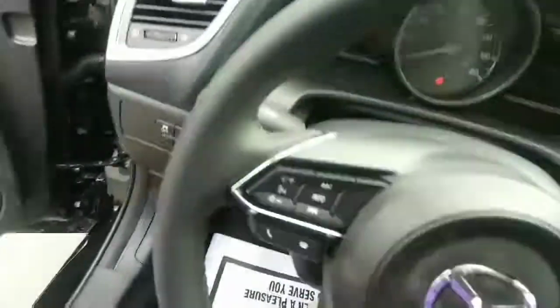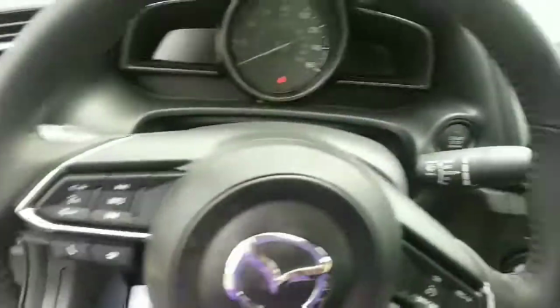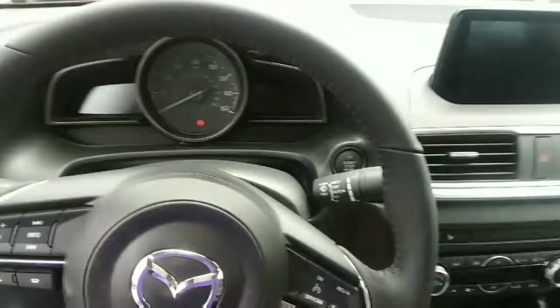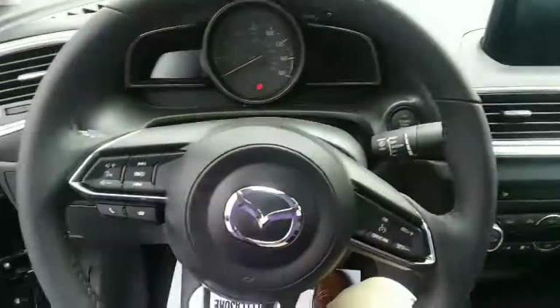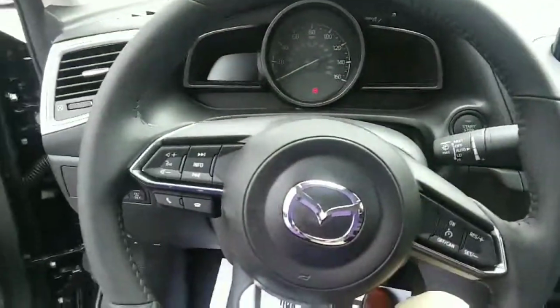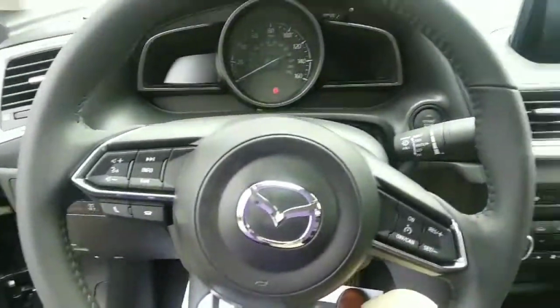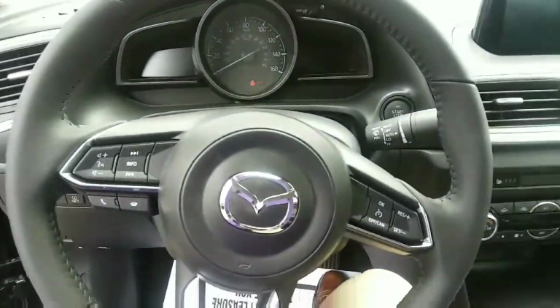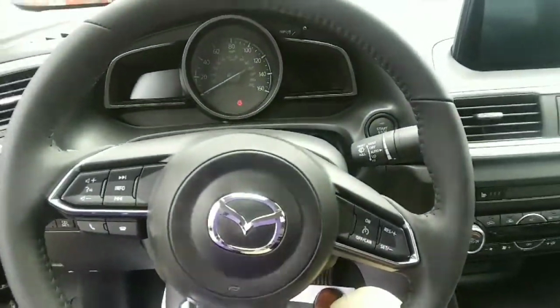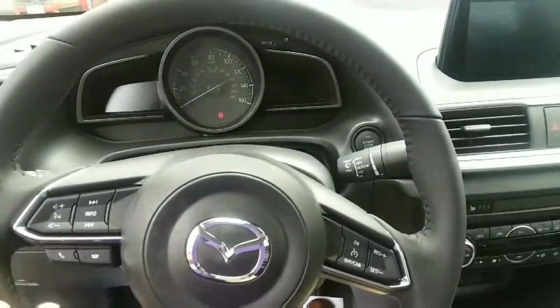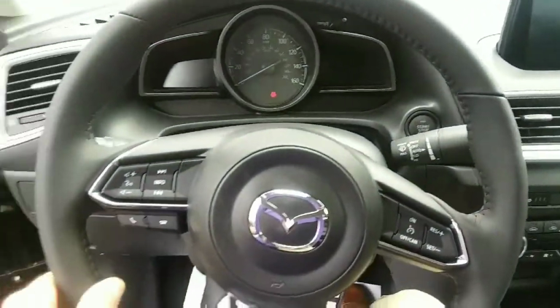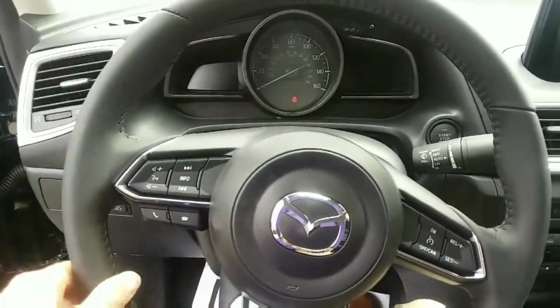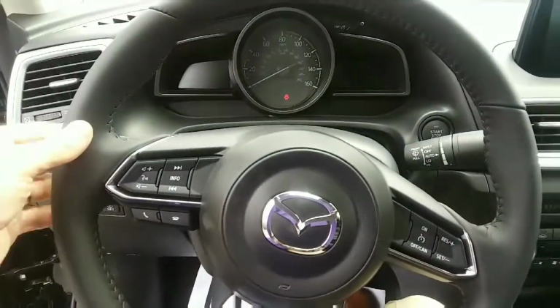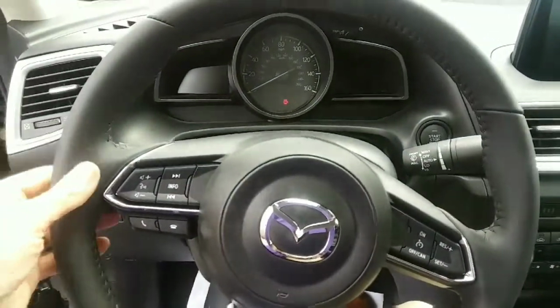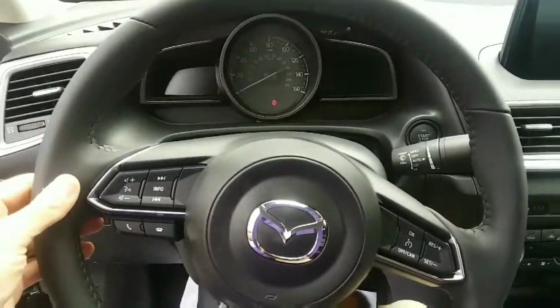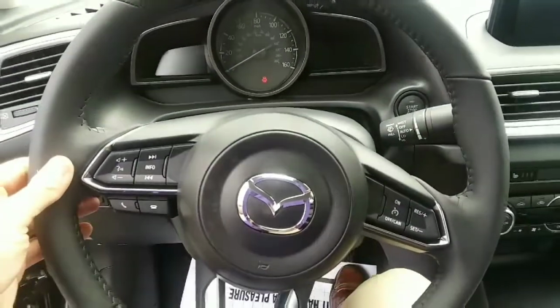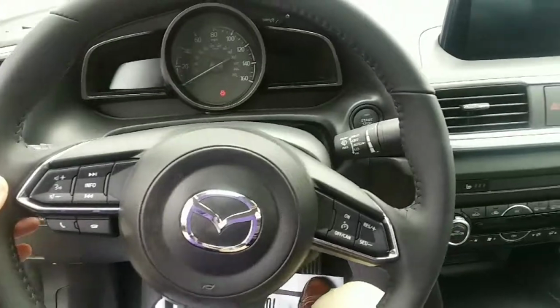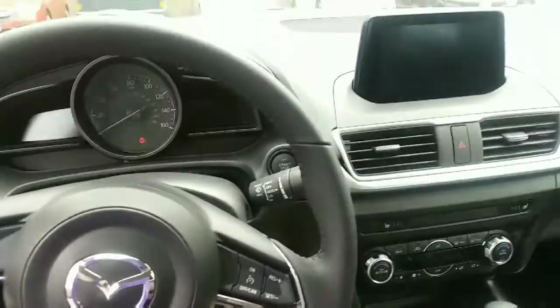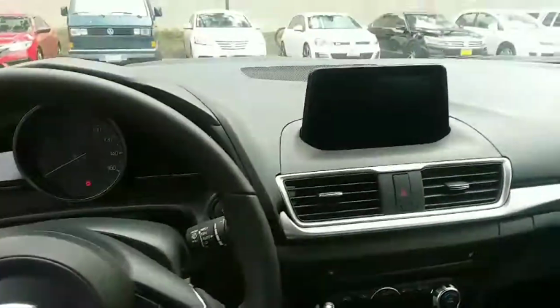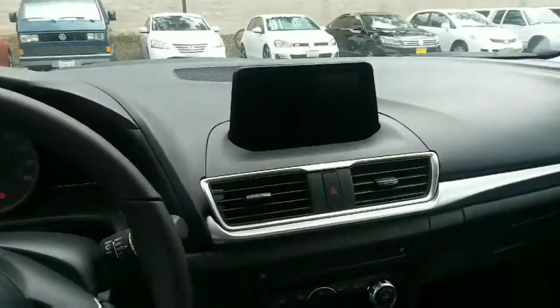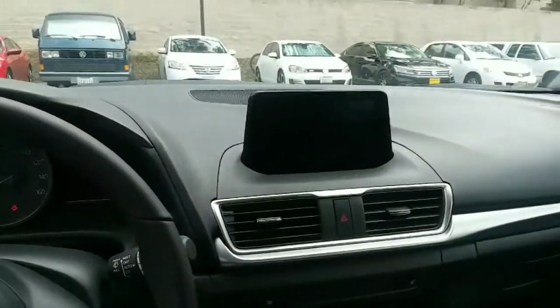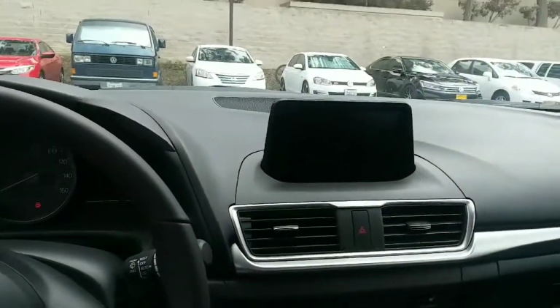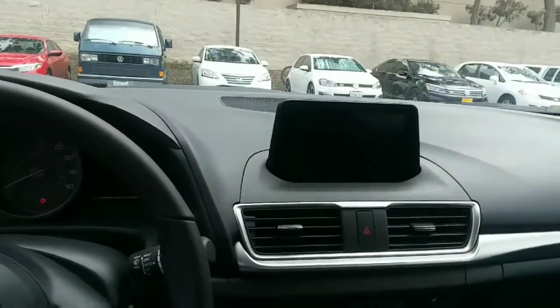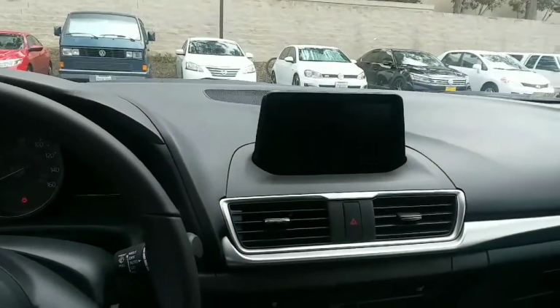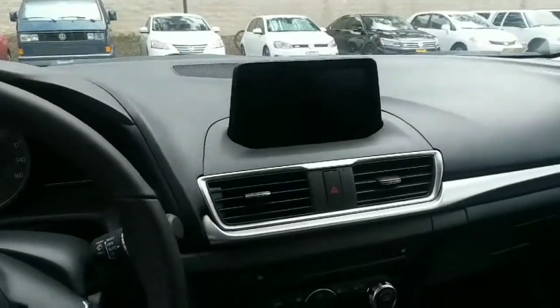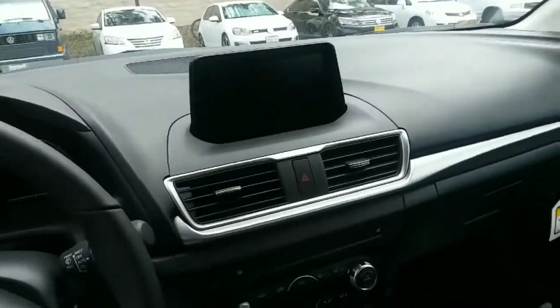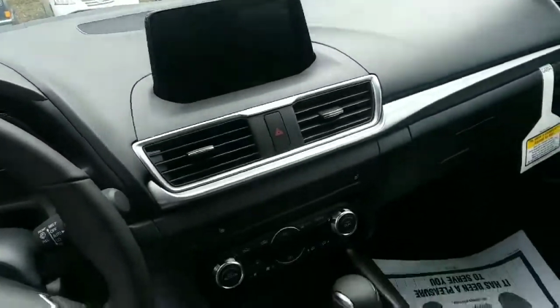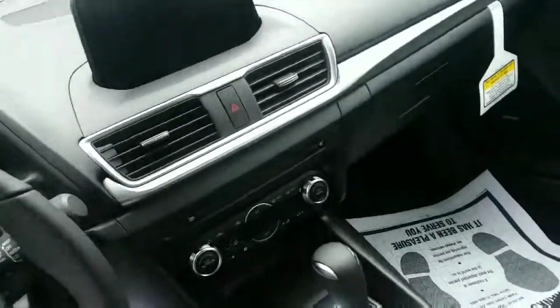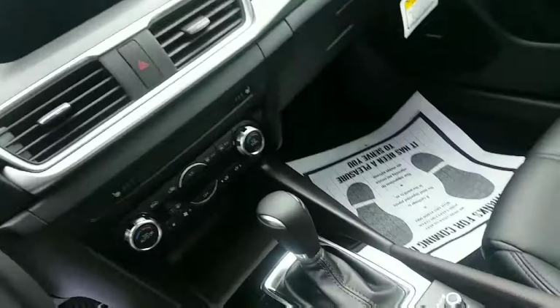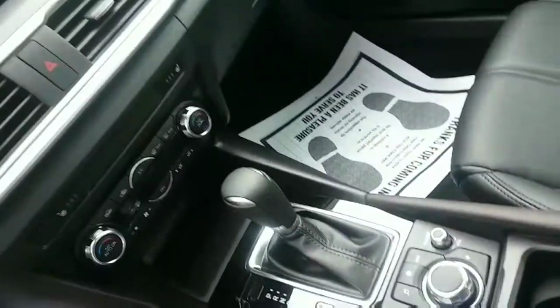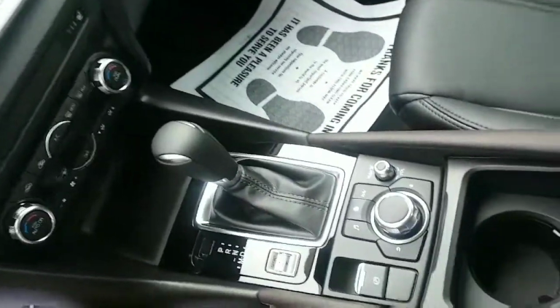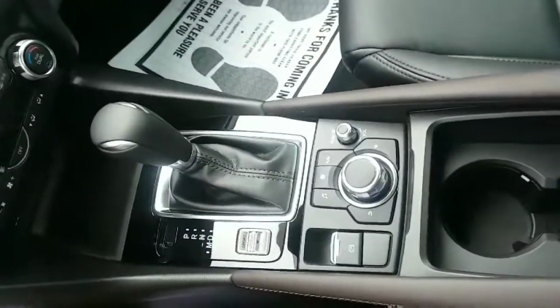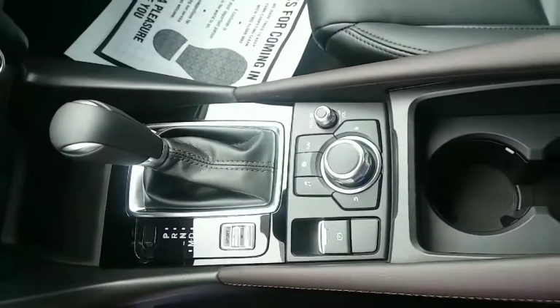The infotainment center — you've got the newly designed steering wheel with your volume, all your controls, and of course the 7-inch Mazda Connect infotainment and the navigator control.